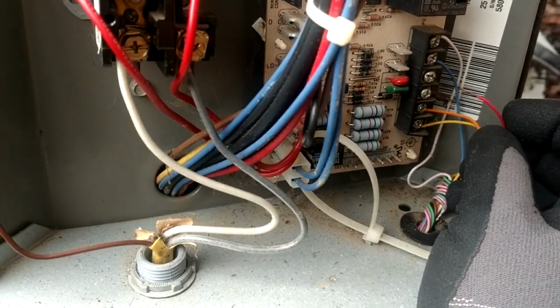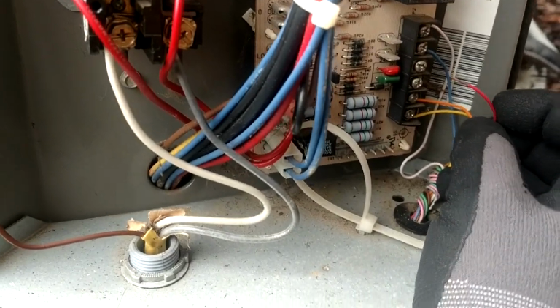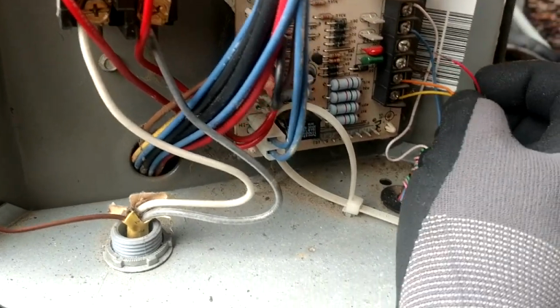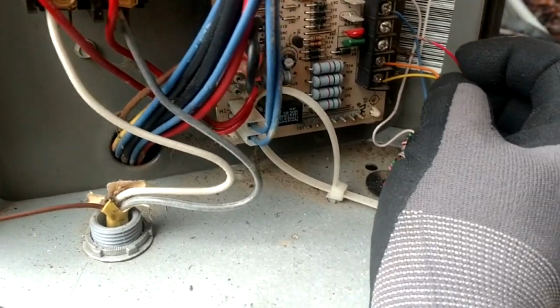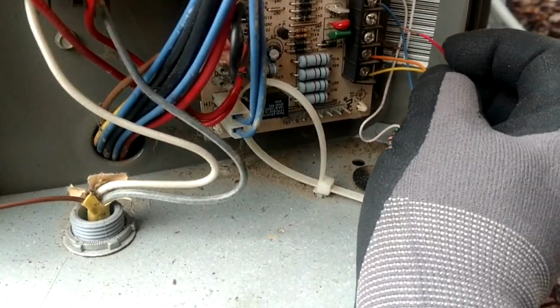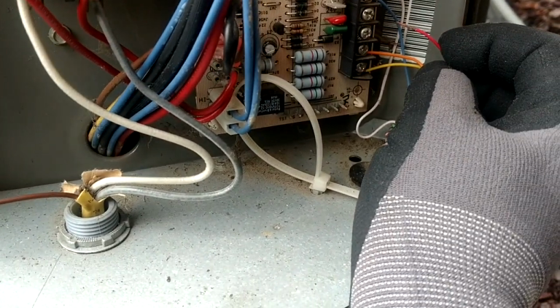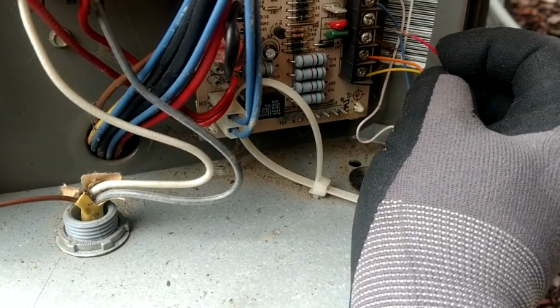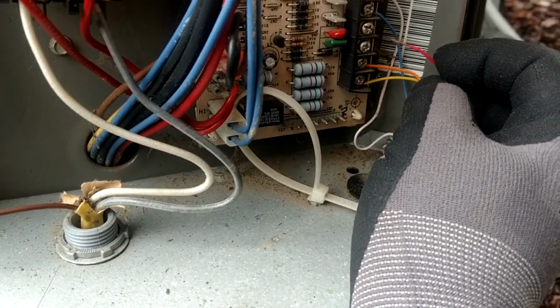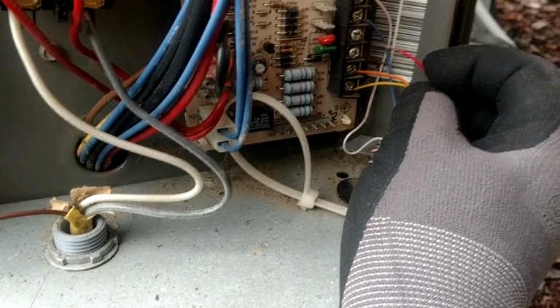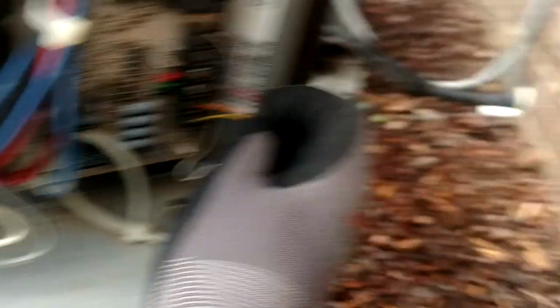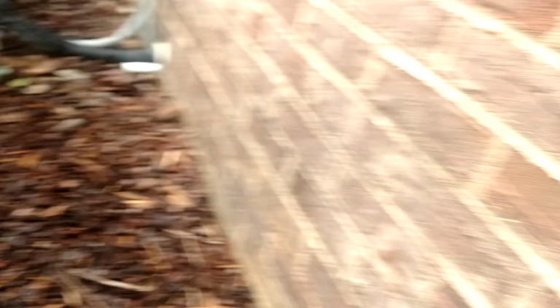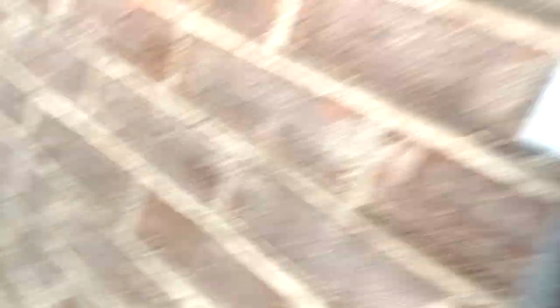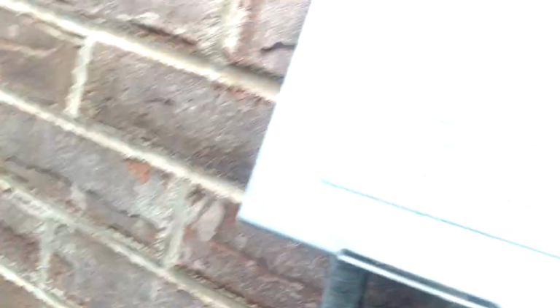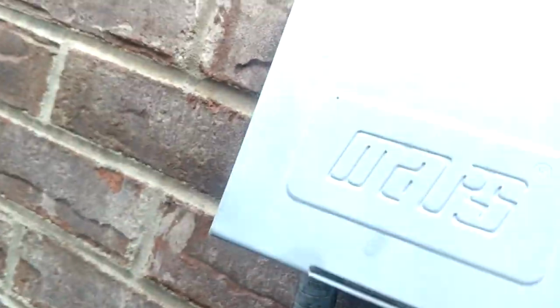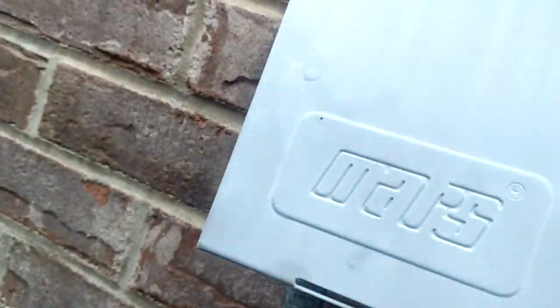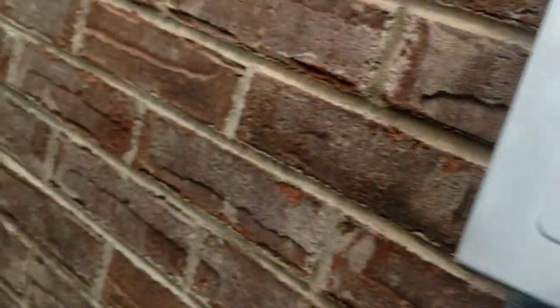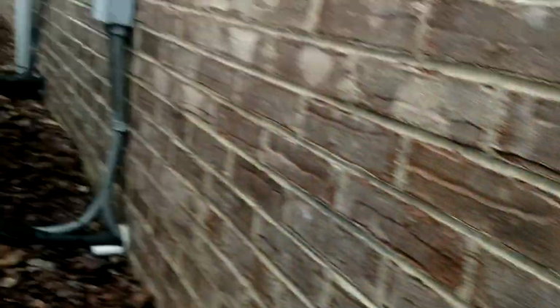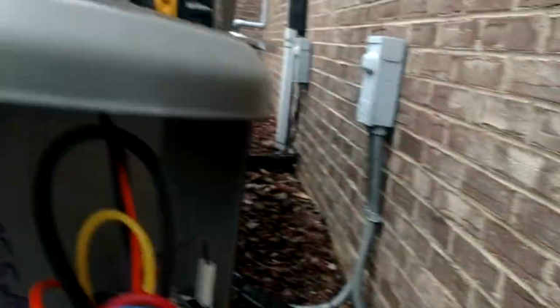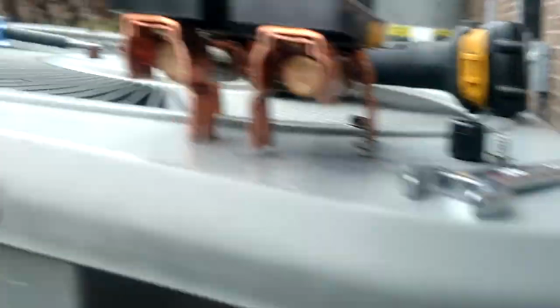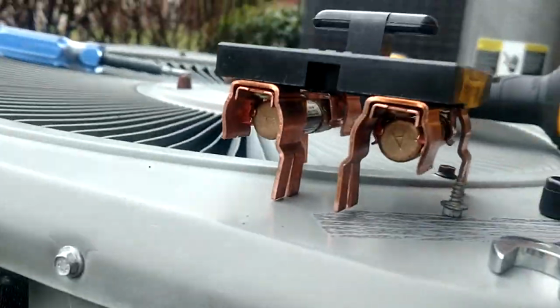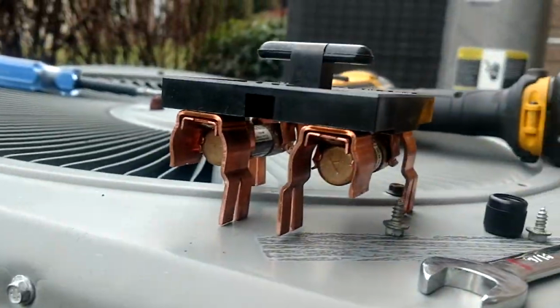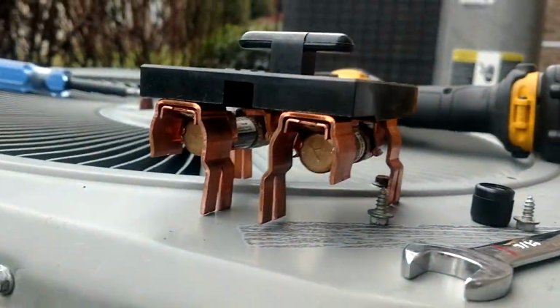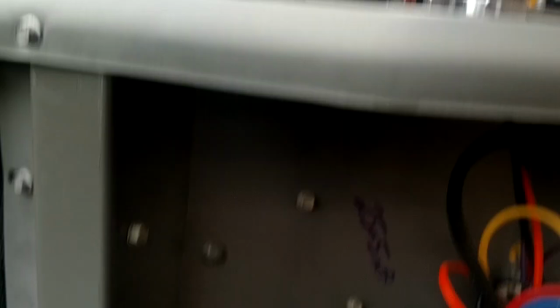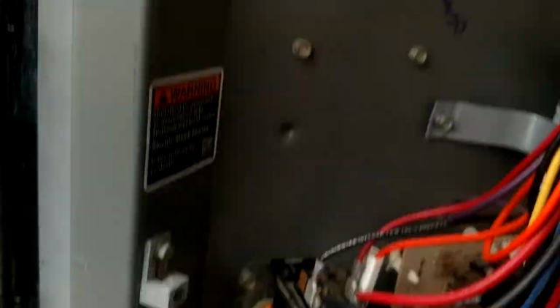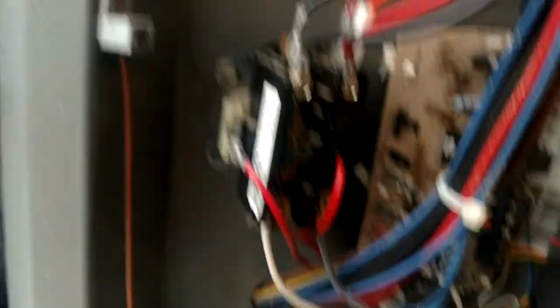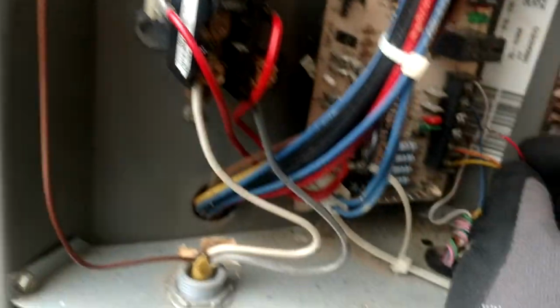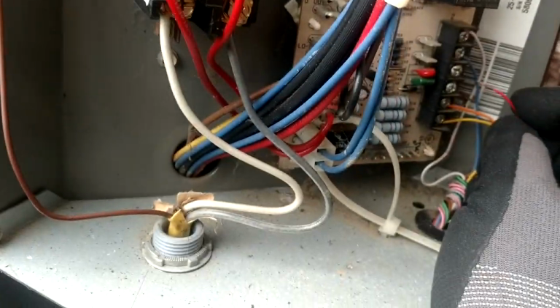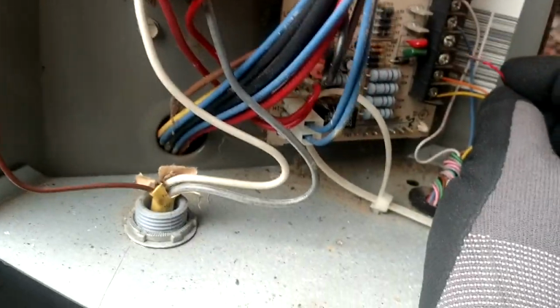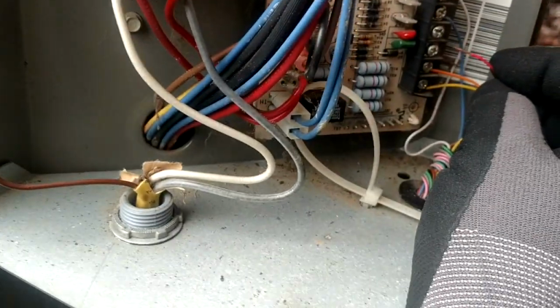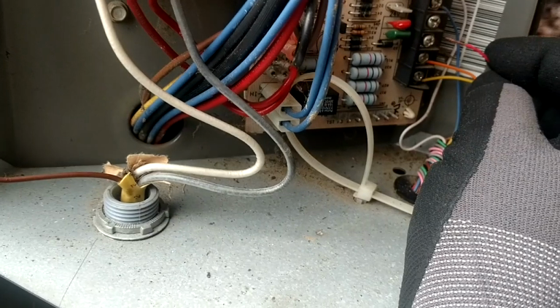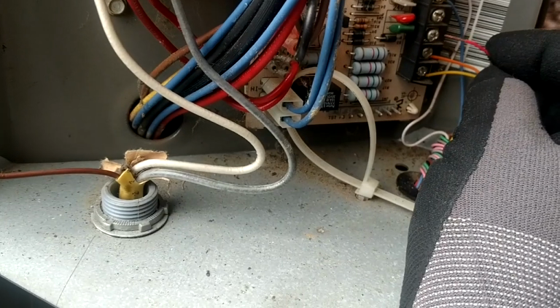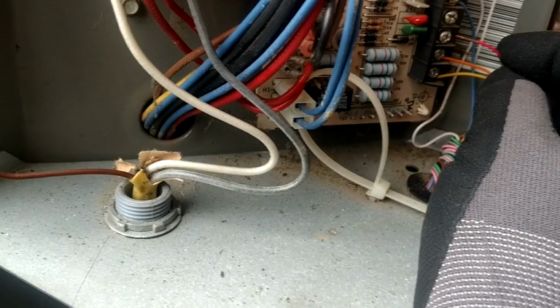Now listen at this contactor when I pull this in. I've got my disconnect out, so my 240's gone. So listen to this here.